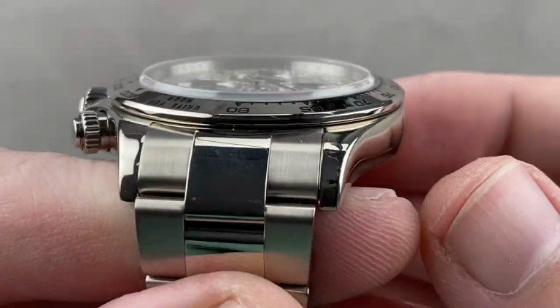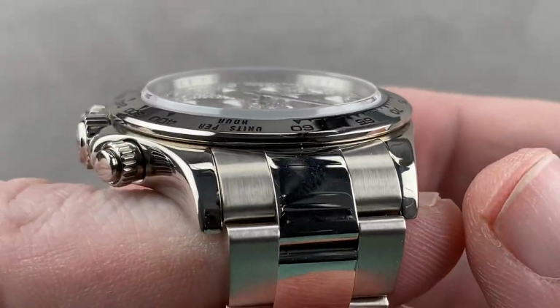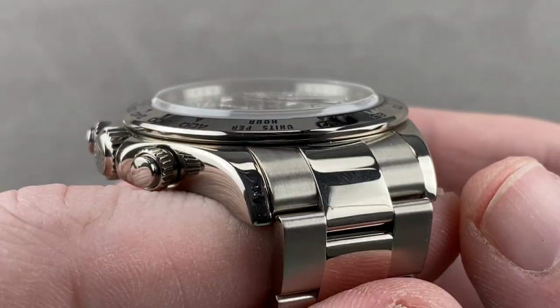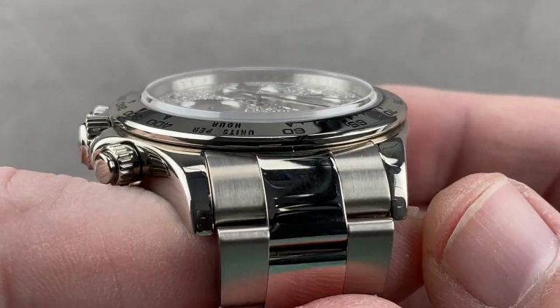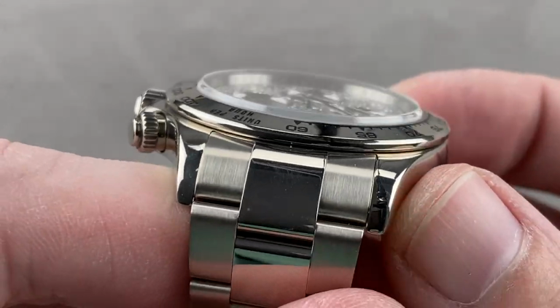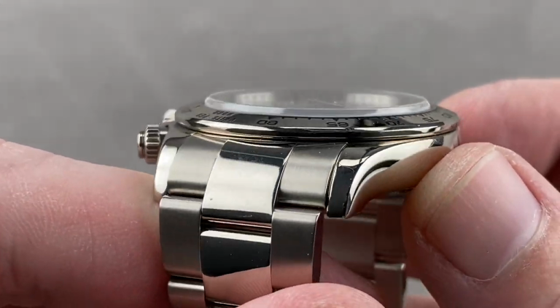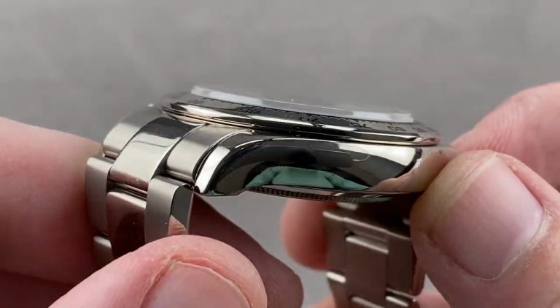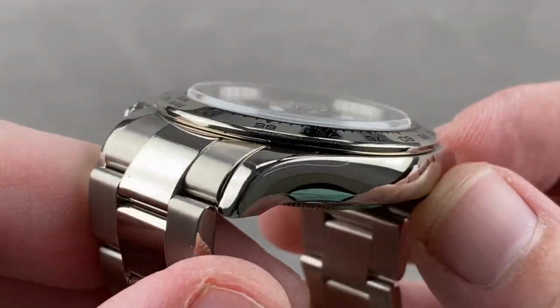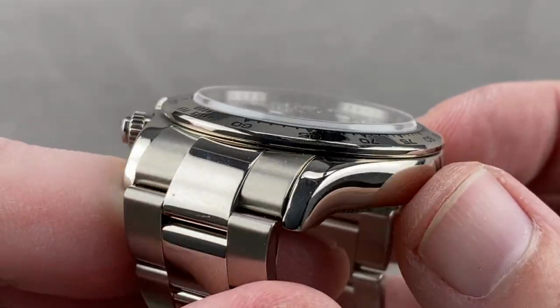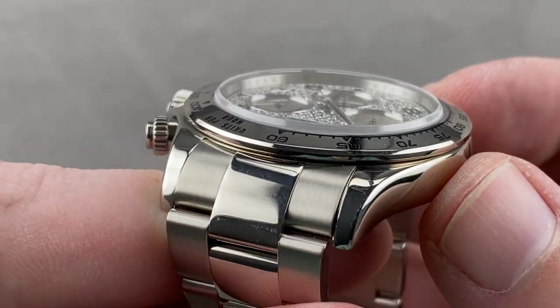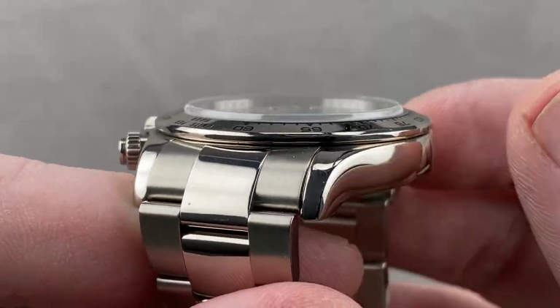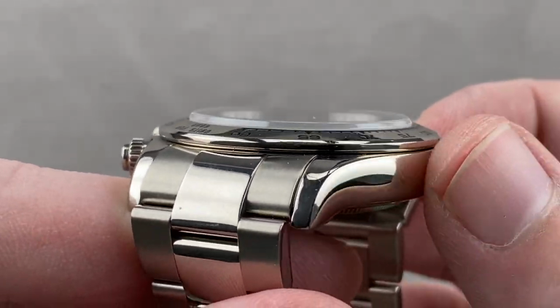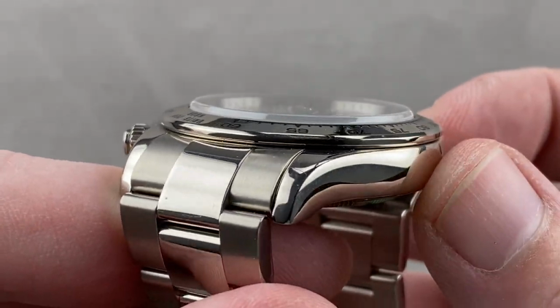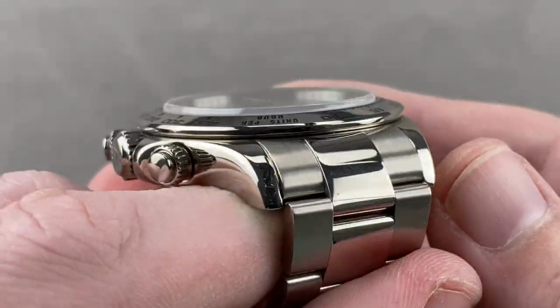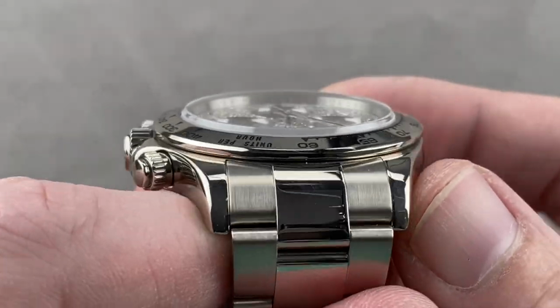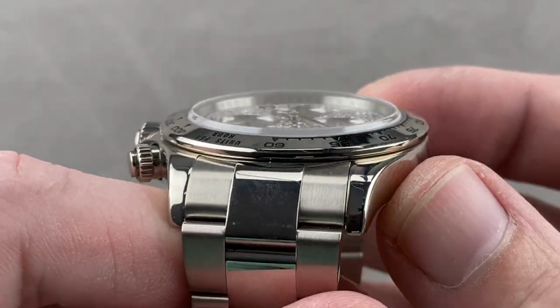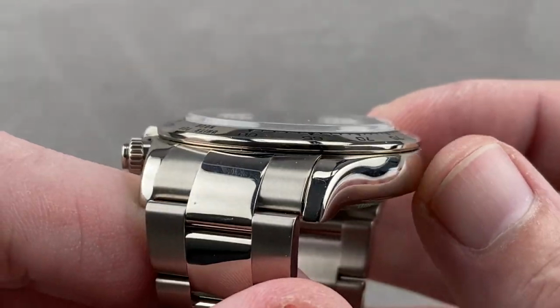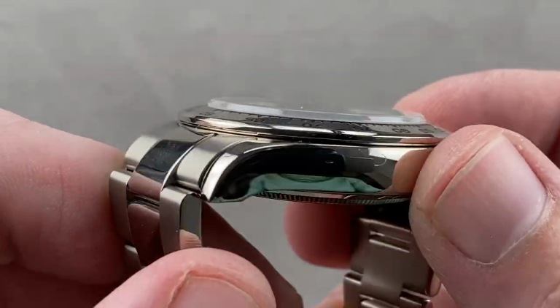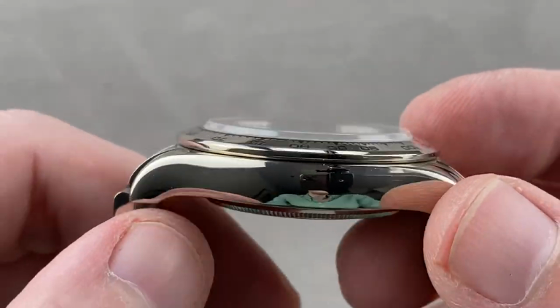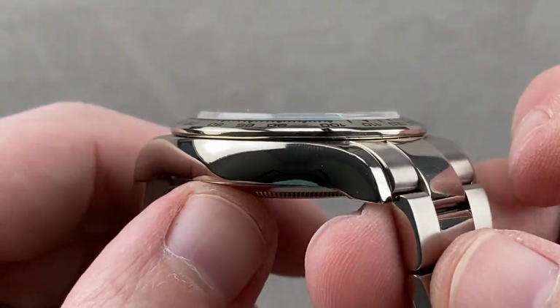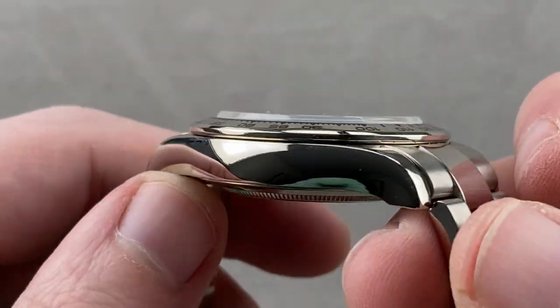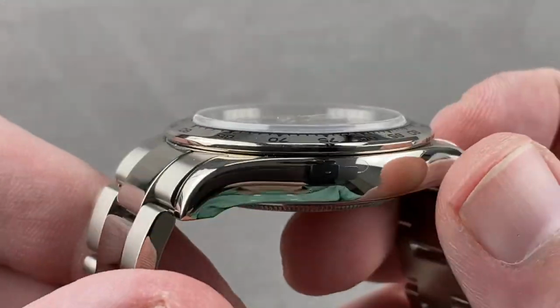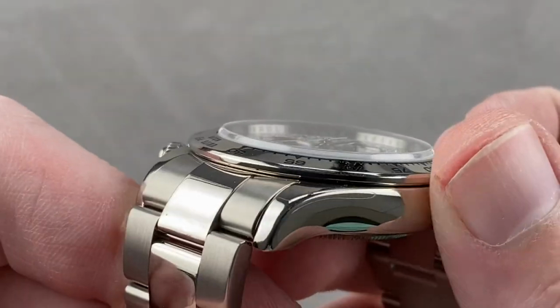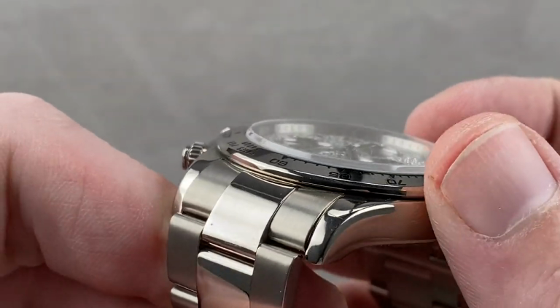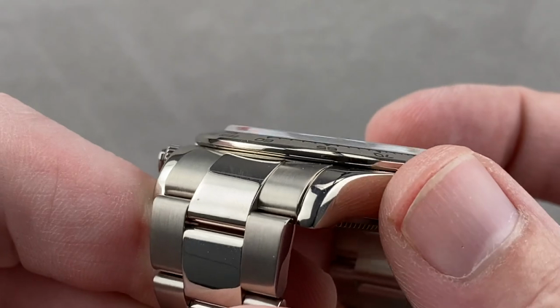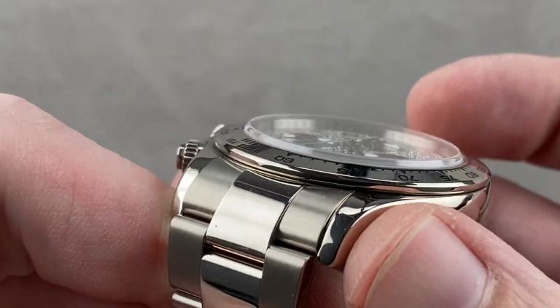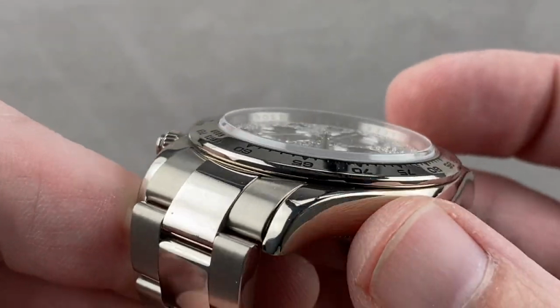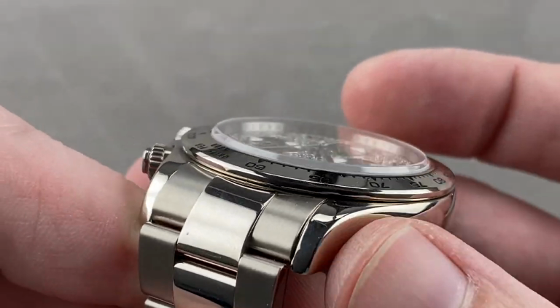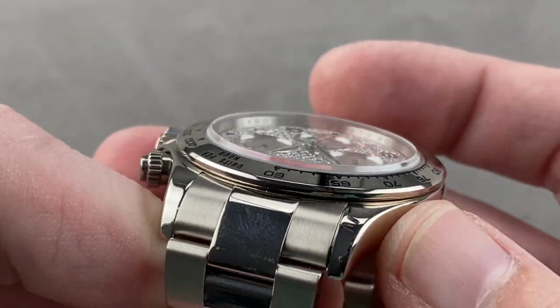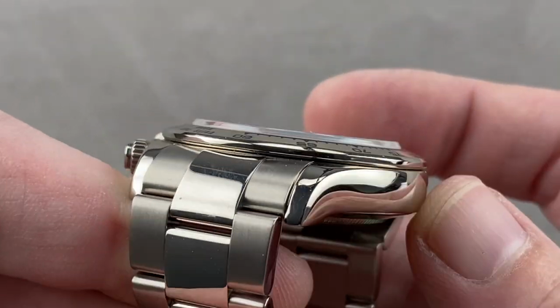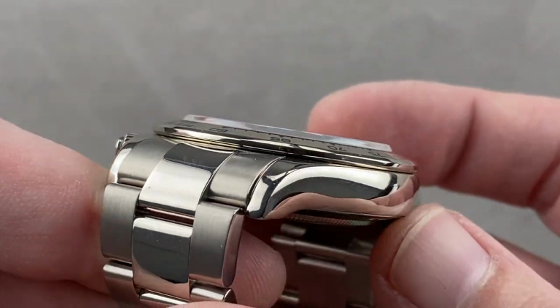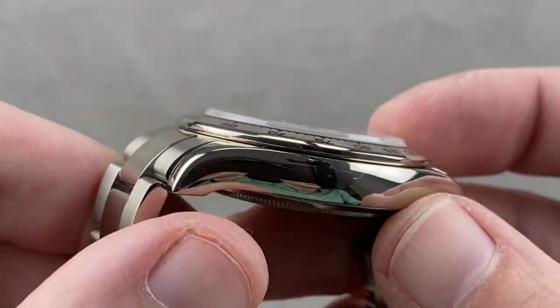You can see the case is in outstanding condition. It is all high polish, relatively handsome. It's not the super case profile from some of the sports watches — this is more in common with the Yacht Master in terms of its actual profile. The lugs are beautifully tapered and the curves are compounded and handsome.